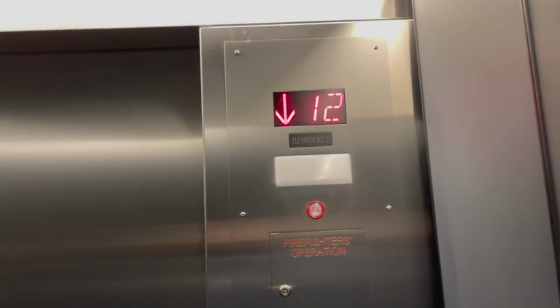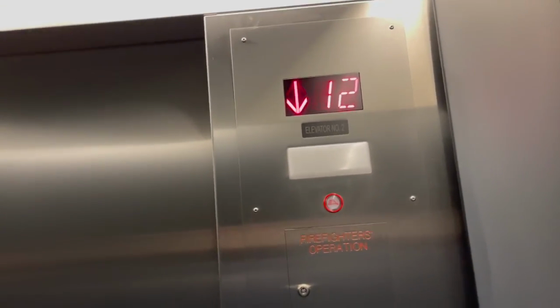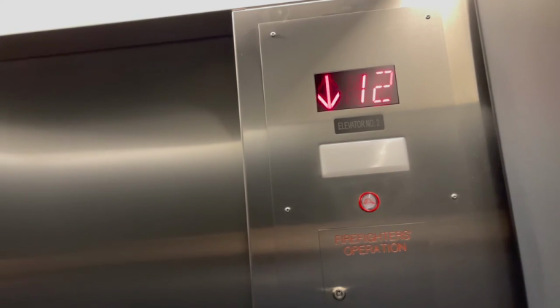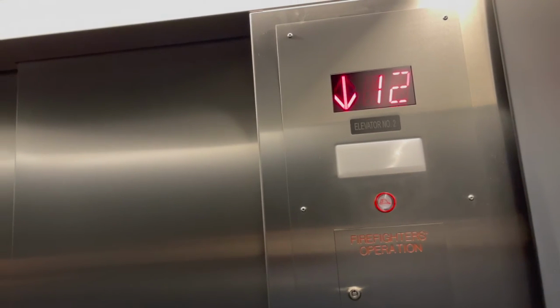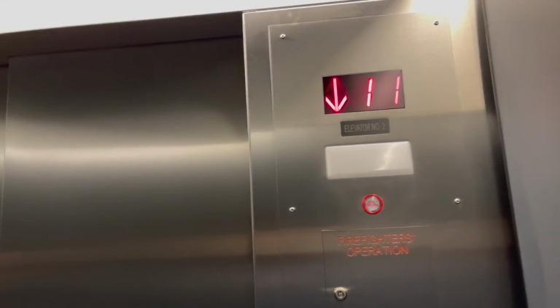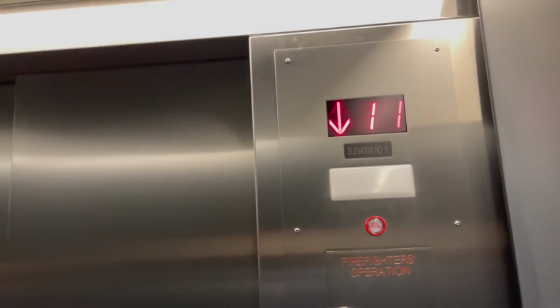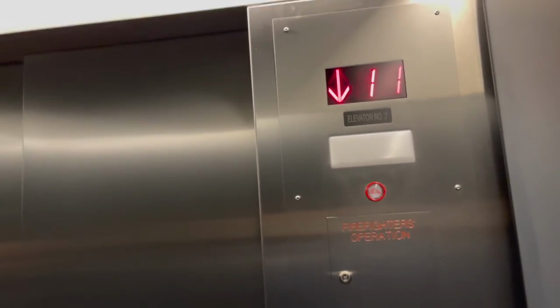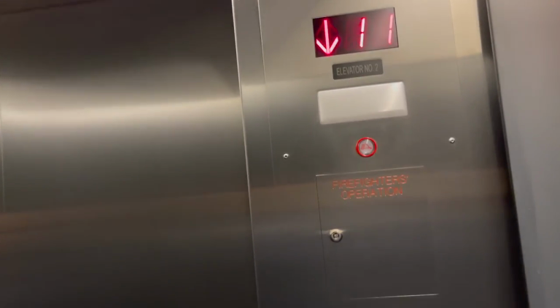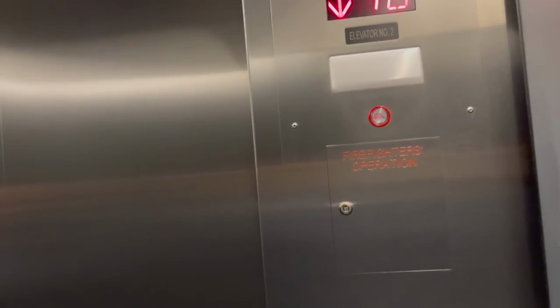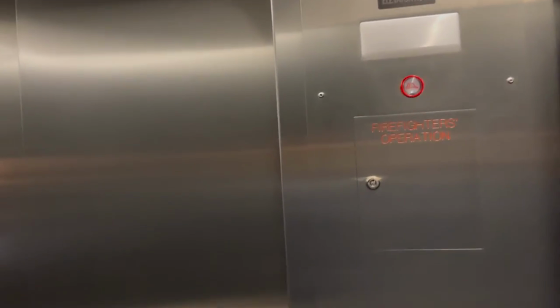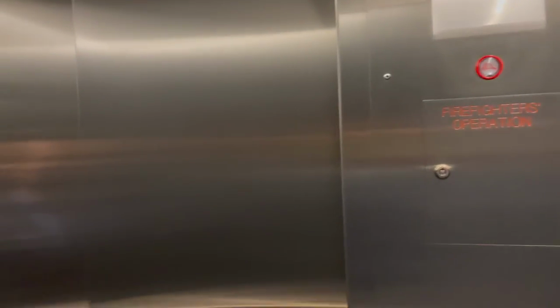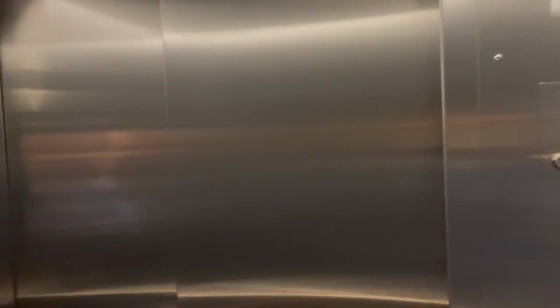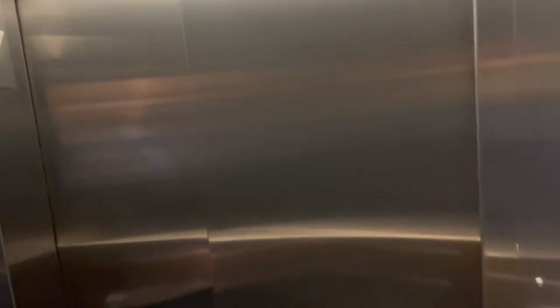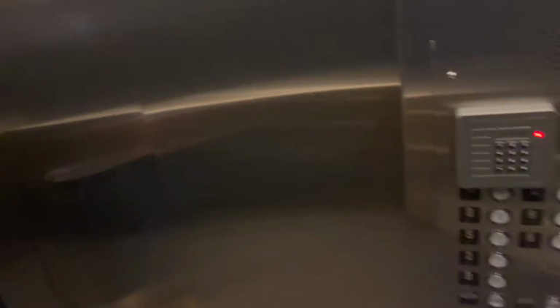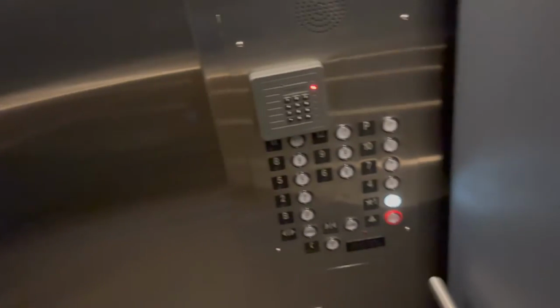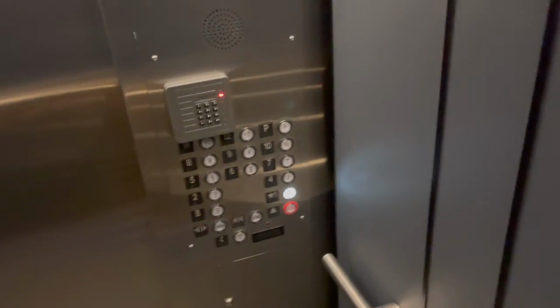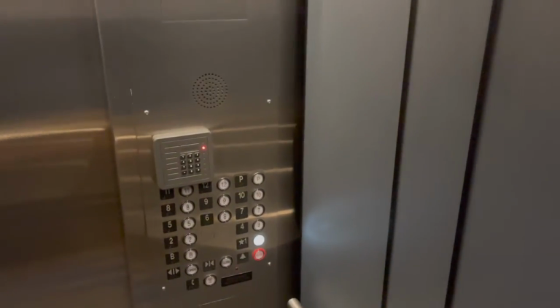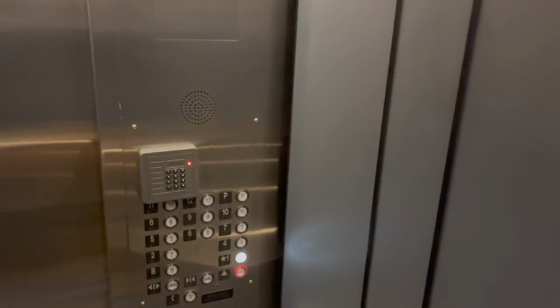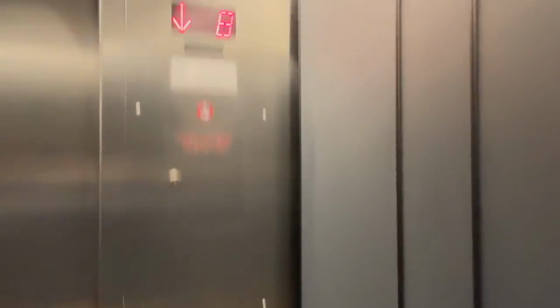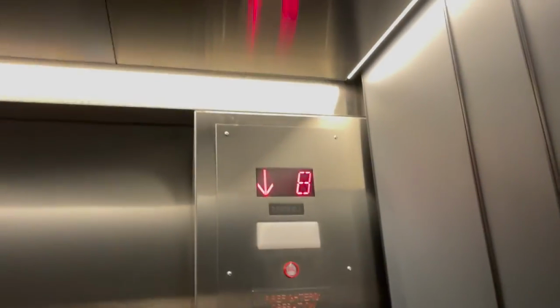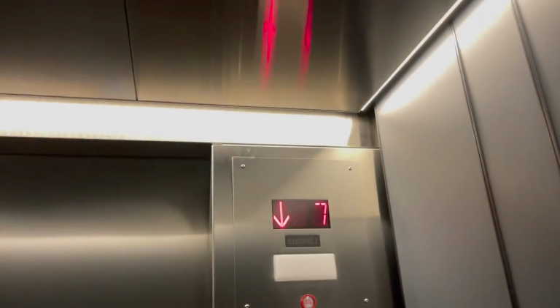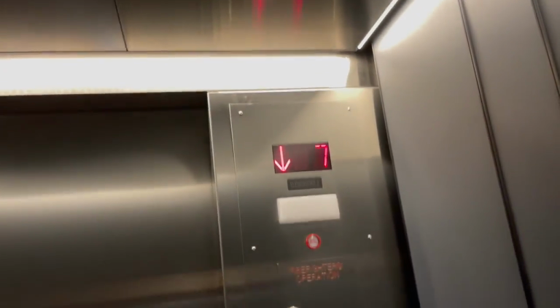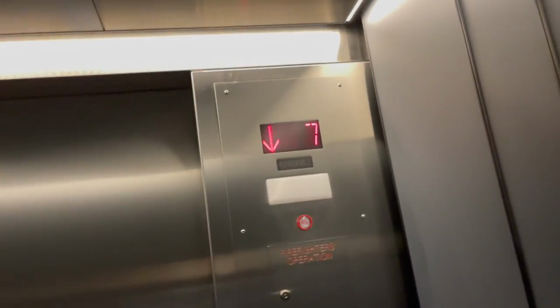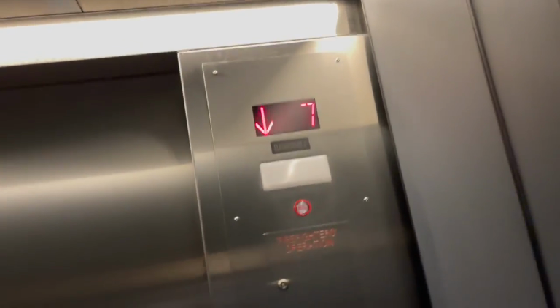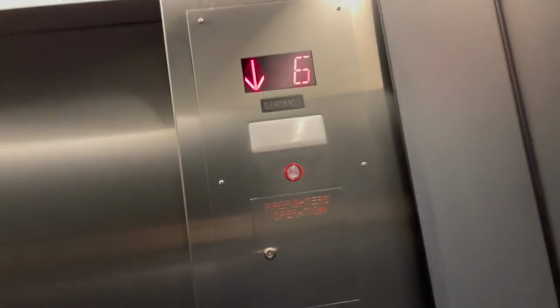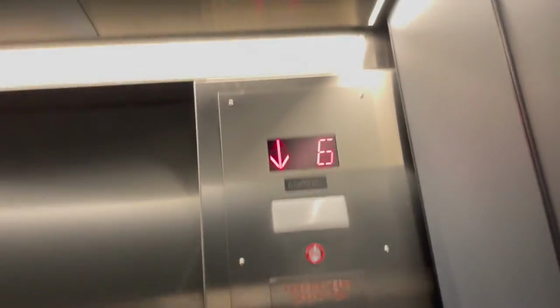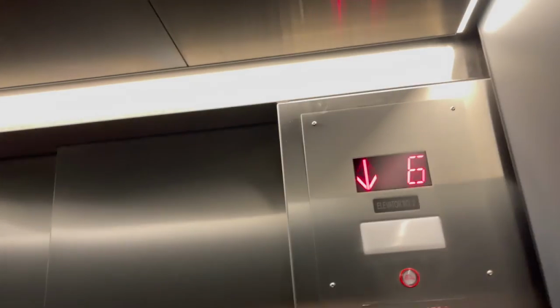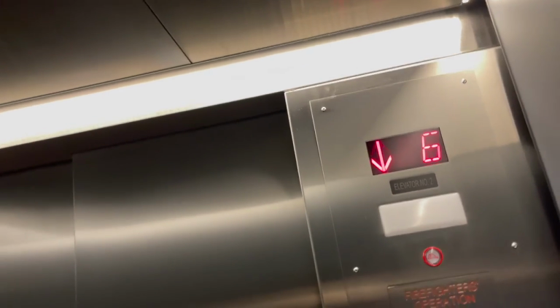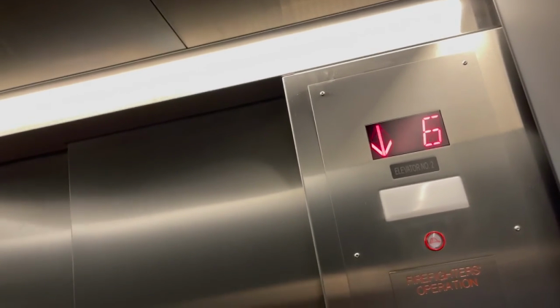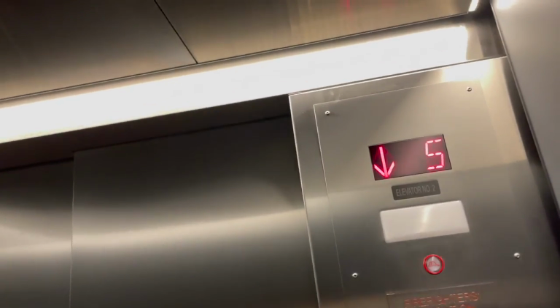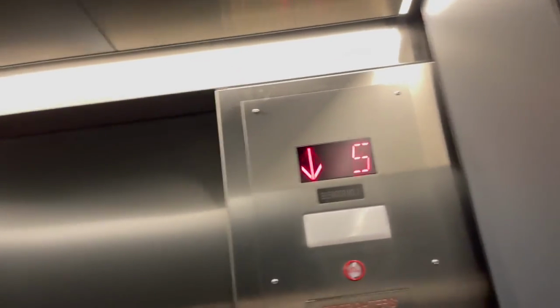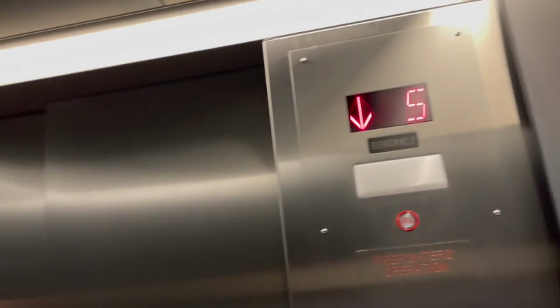The biggest elevator I've ever filmed was maybe in Rivertown, and the smallest elevator was out of Urchin, Caledonia Township.